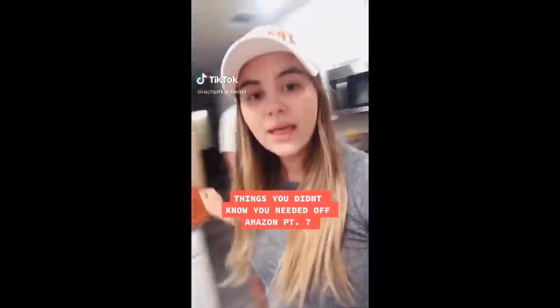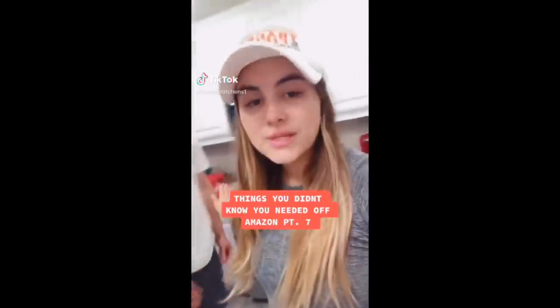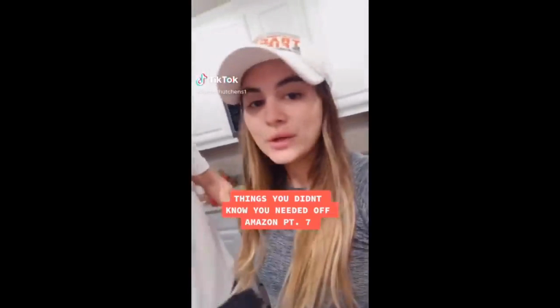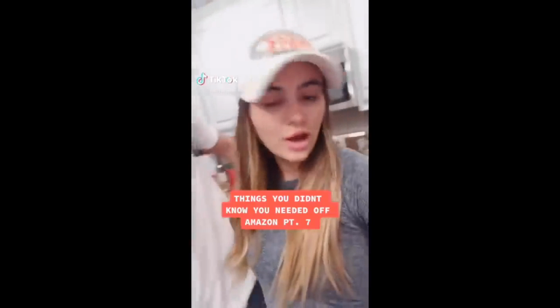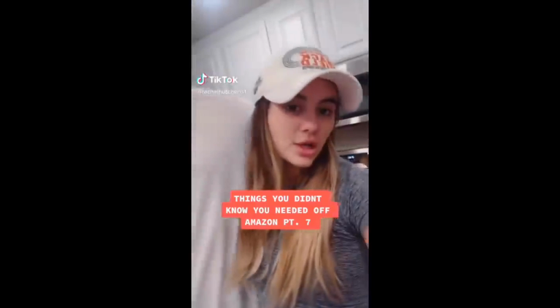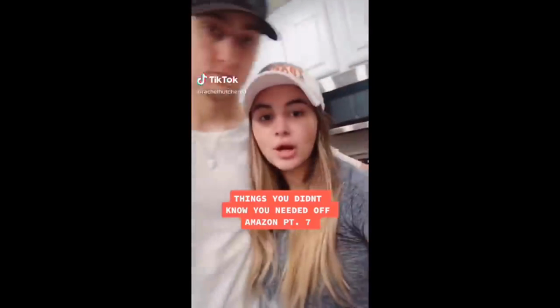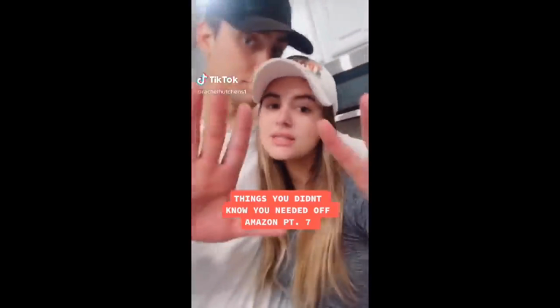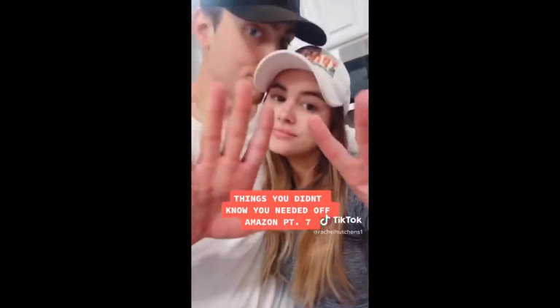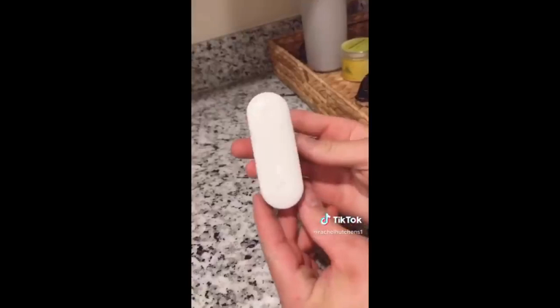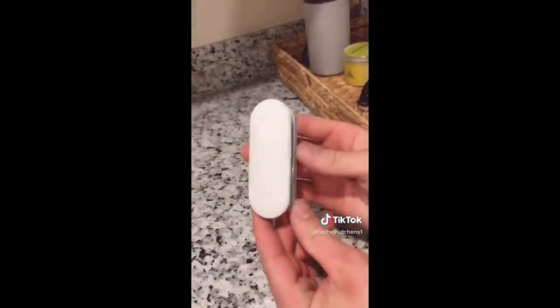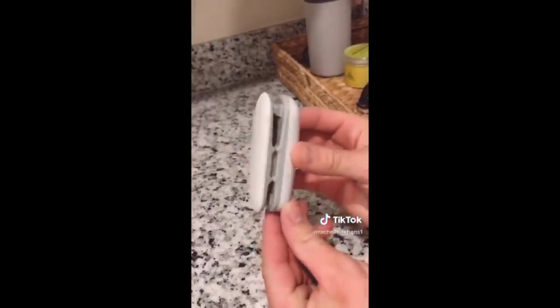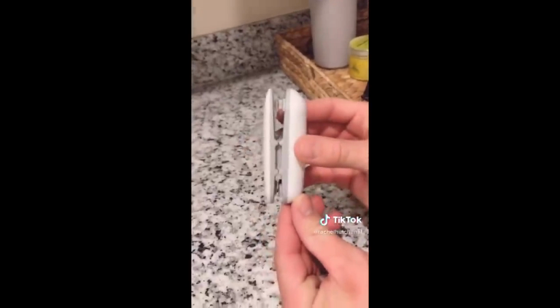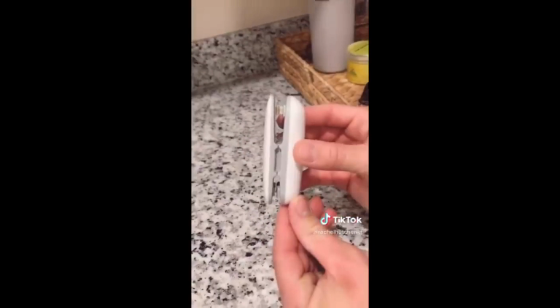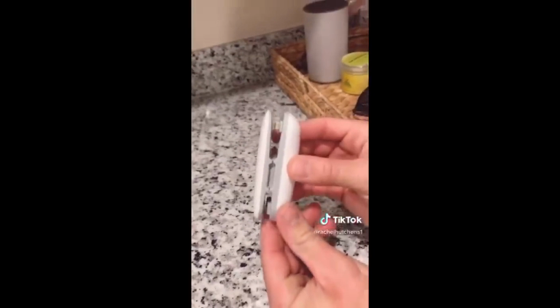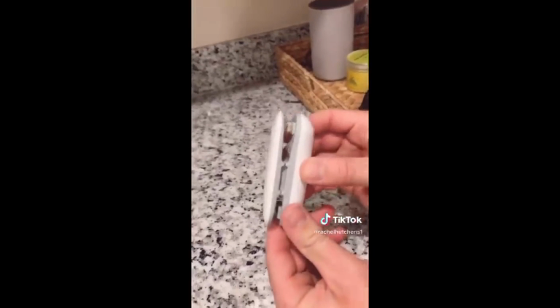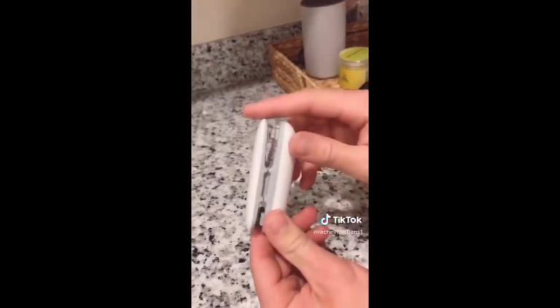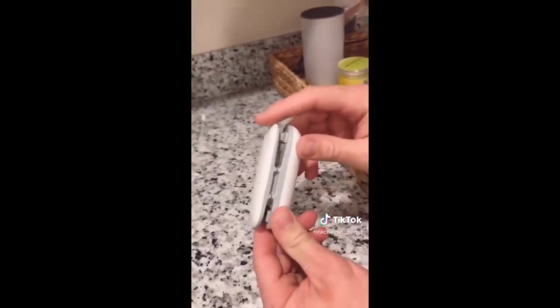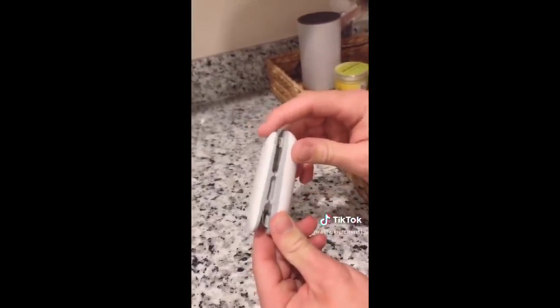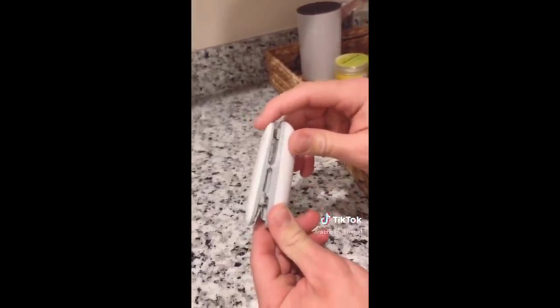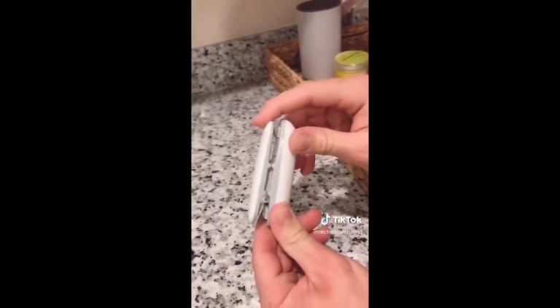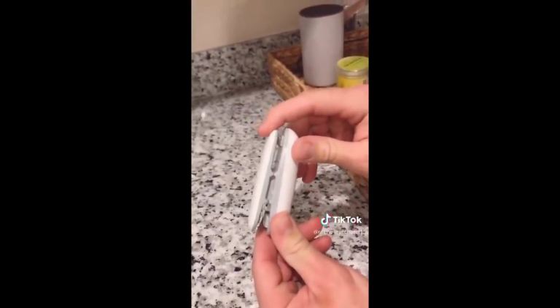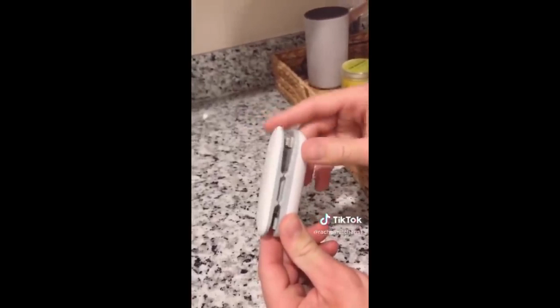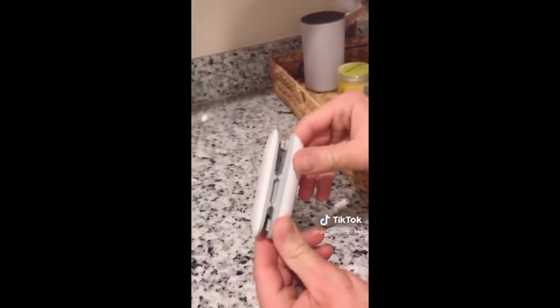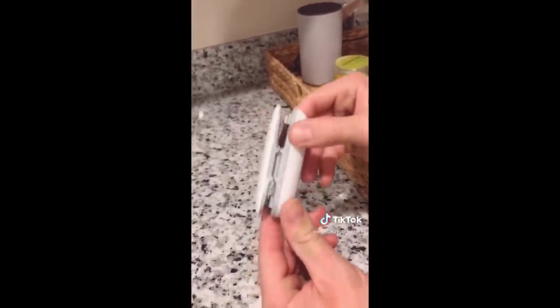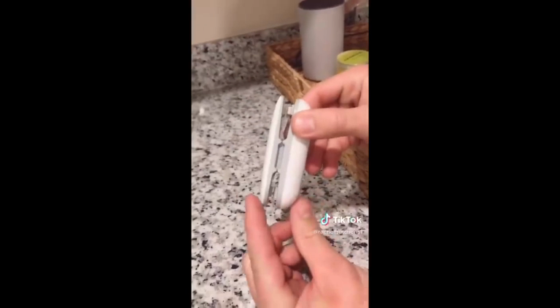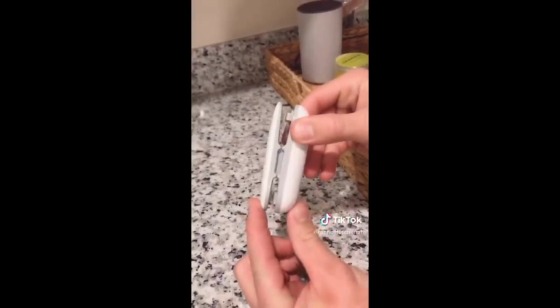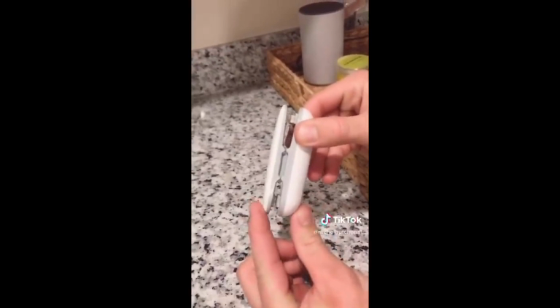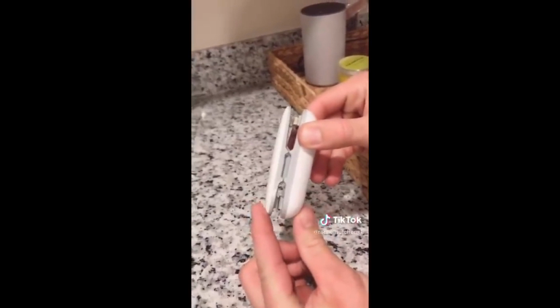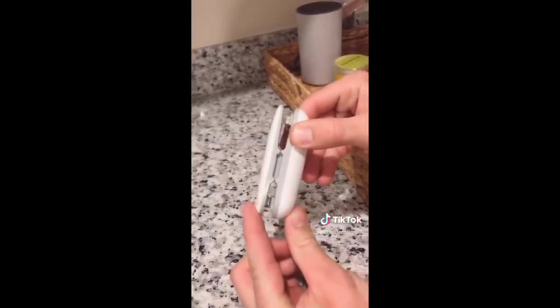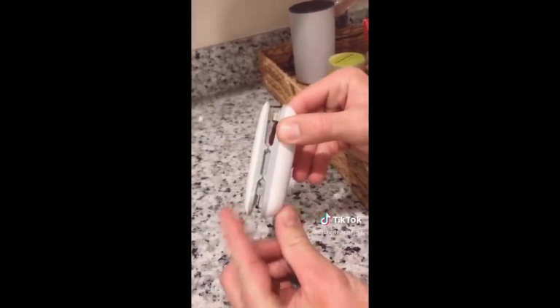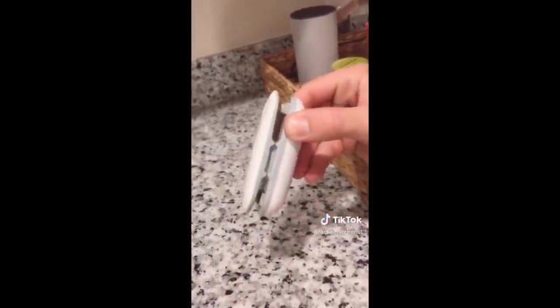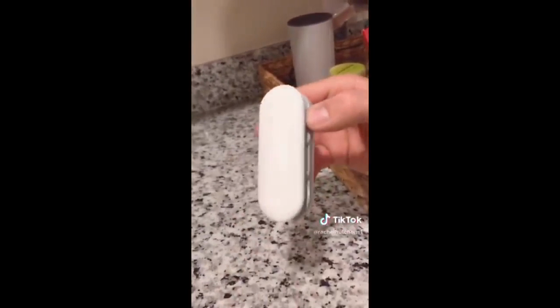Things you didn't know you needed off Amazon, part seven. This is a mini portable sealer — it's an airtight heat sealer for any chip bag or anything you want sealed shut. The bottom has a little needle that cuts any bag open. Let's see how it works.